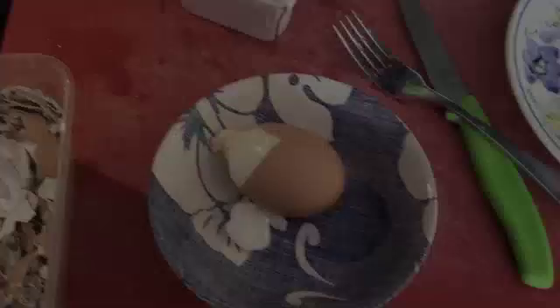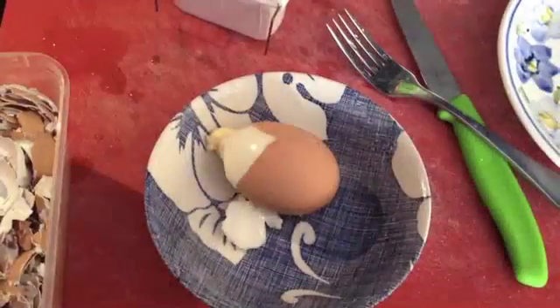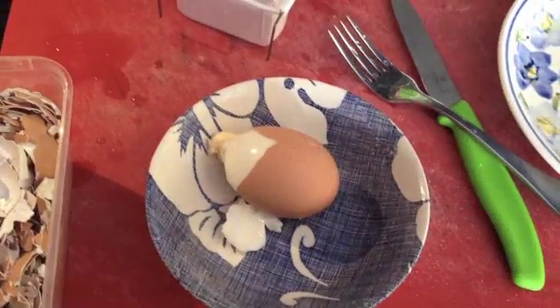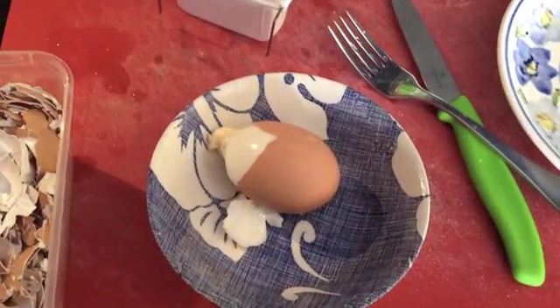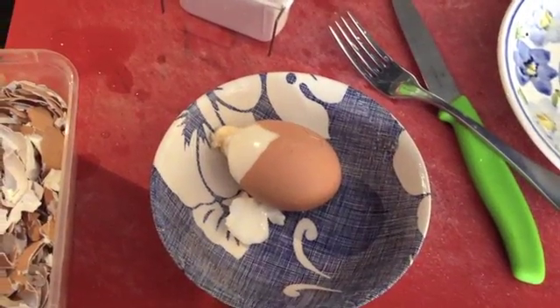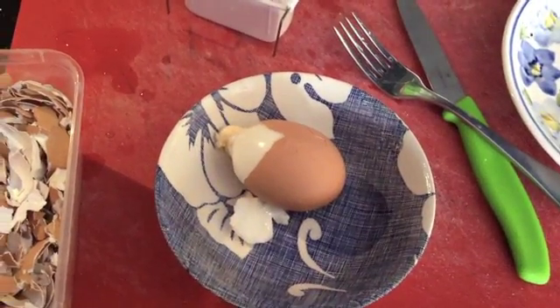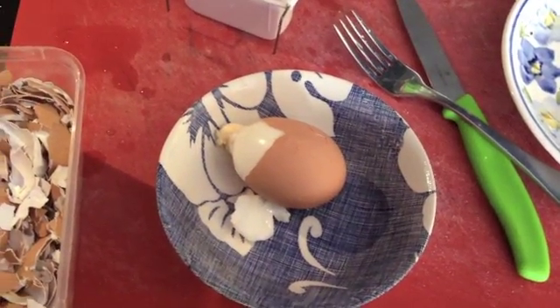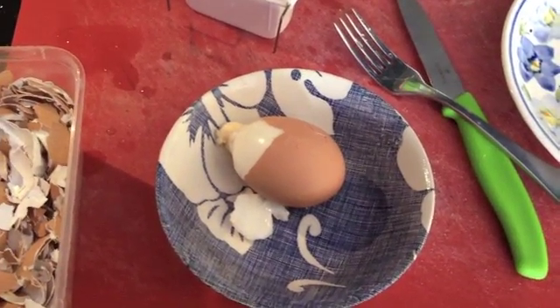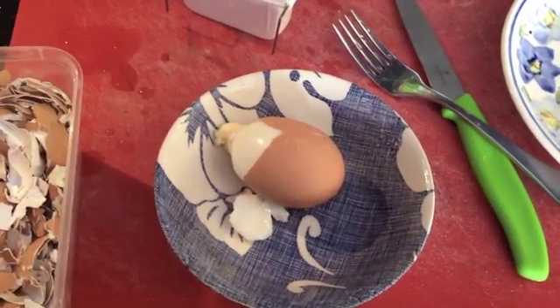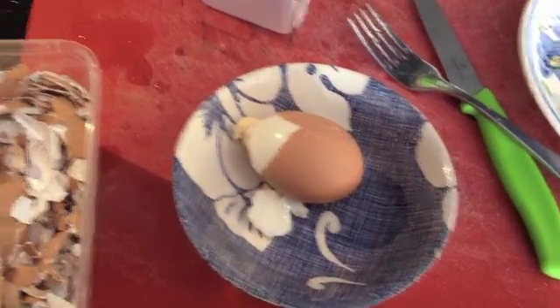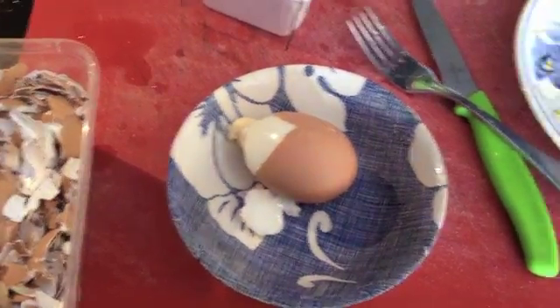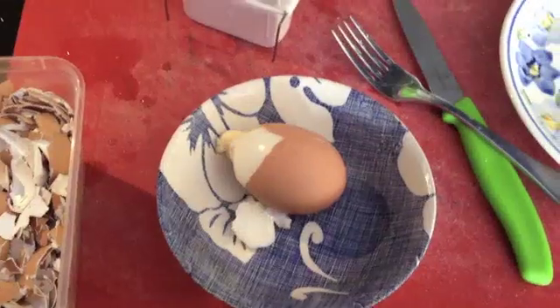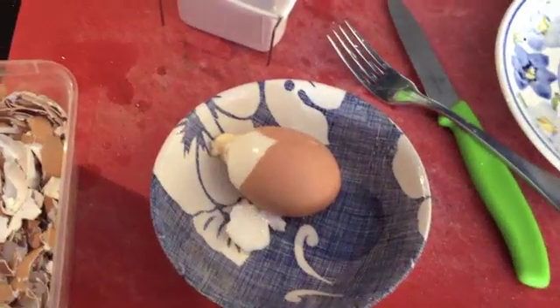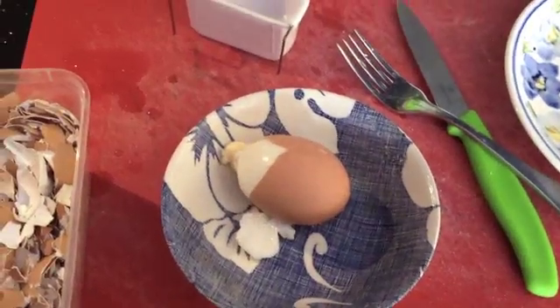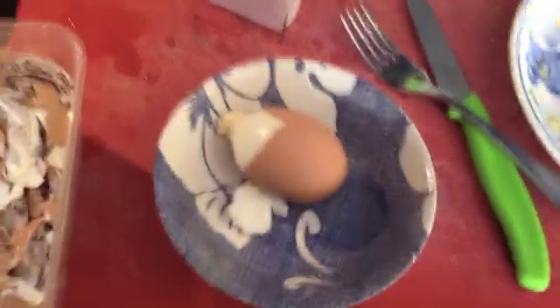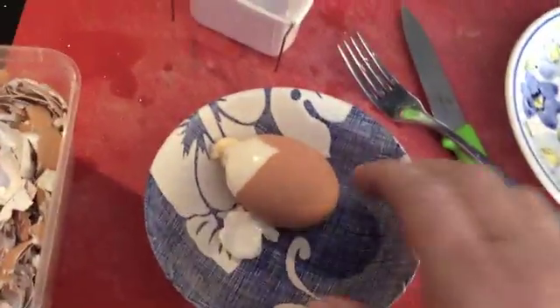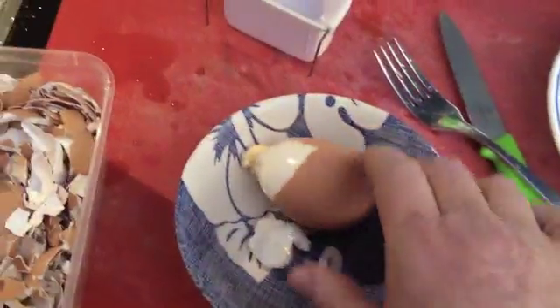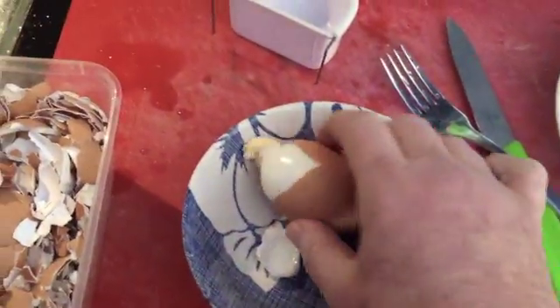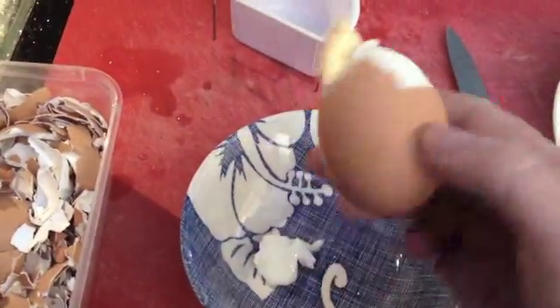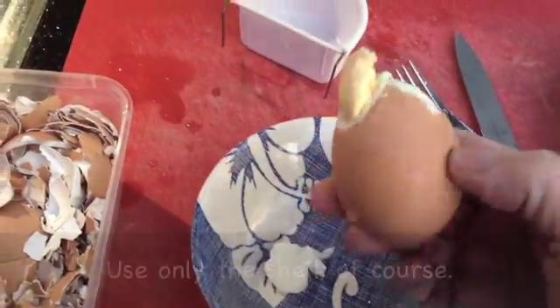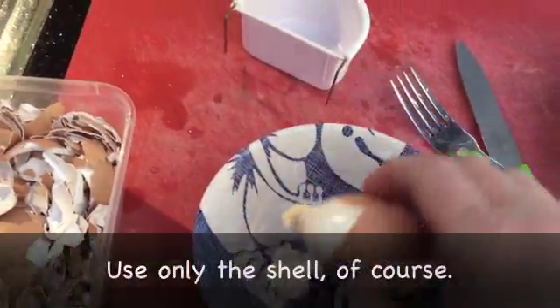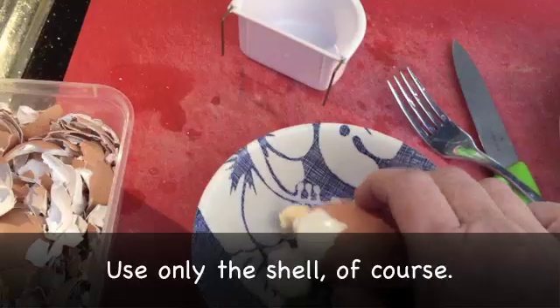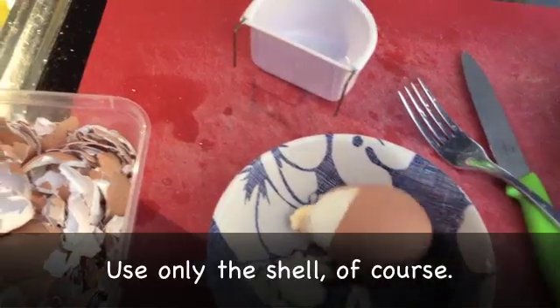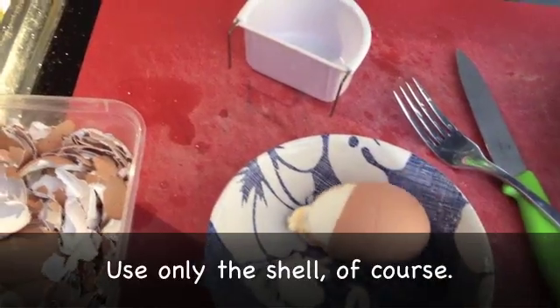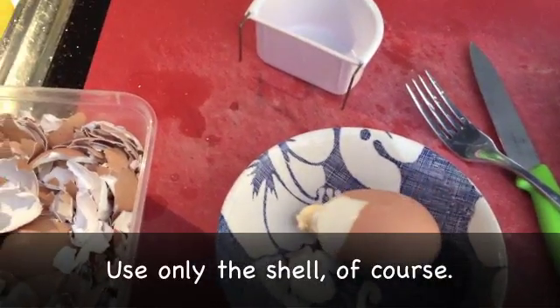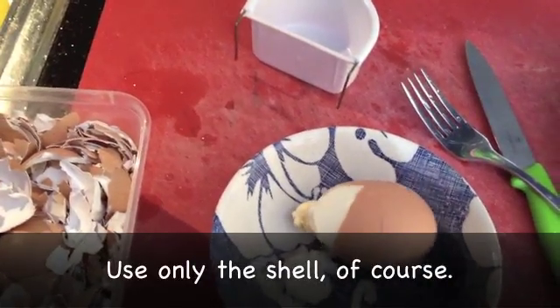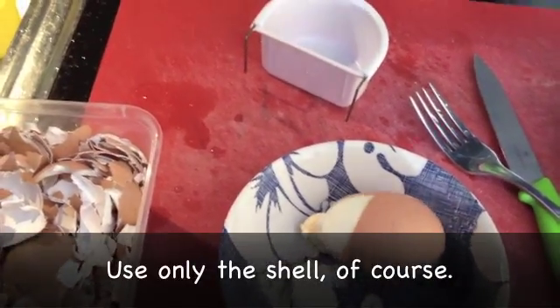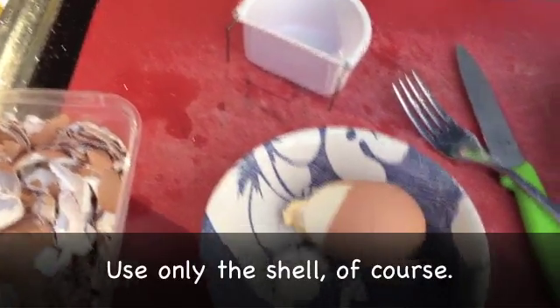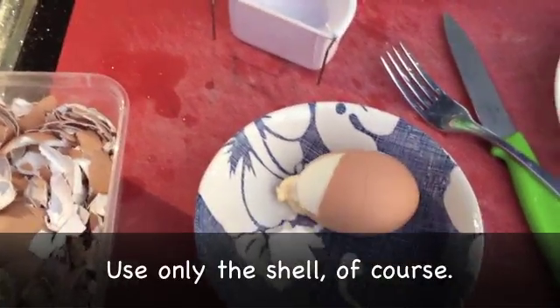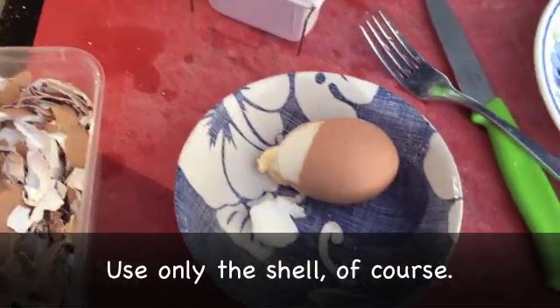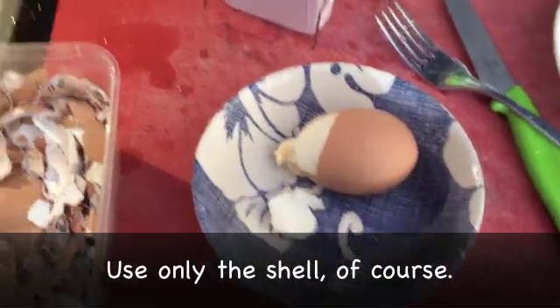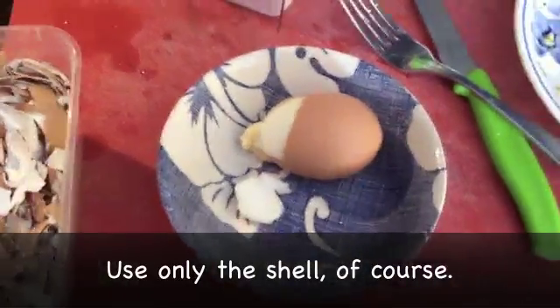This is how you turn eggshells into calcium for wildlife carers. Take one boiled egg, or just the eggshells from when you're cooking with eggs.